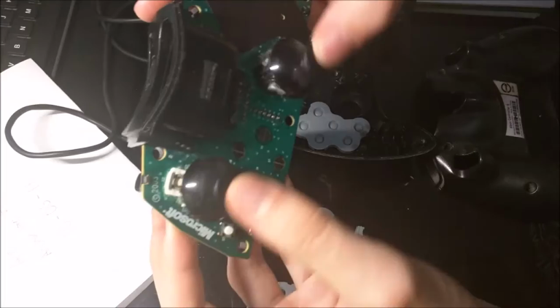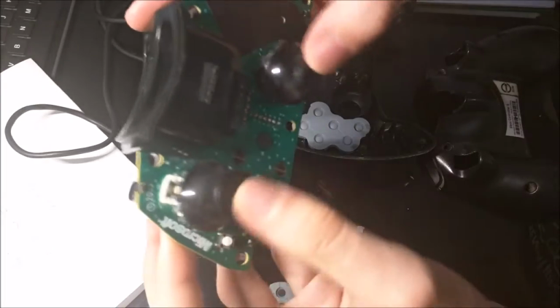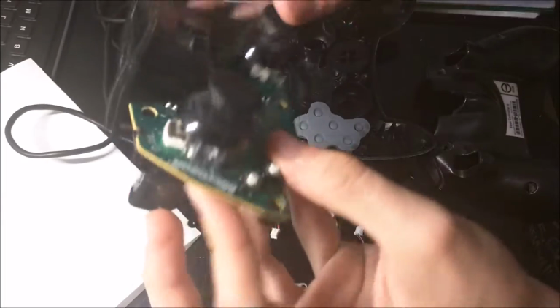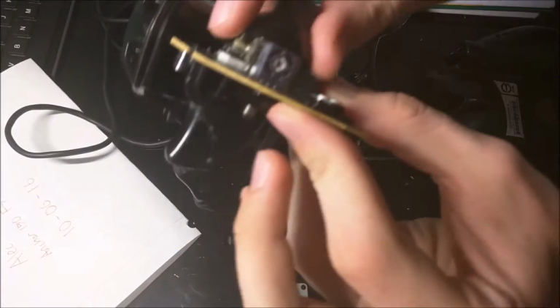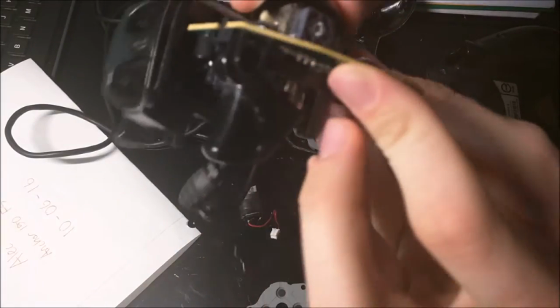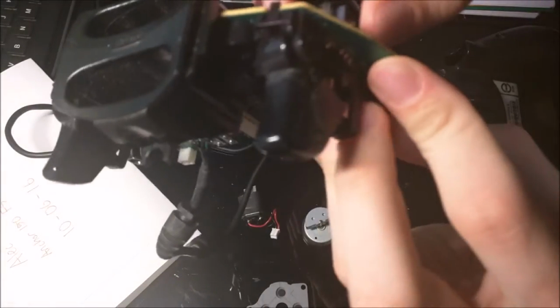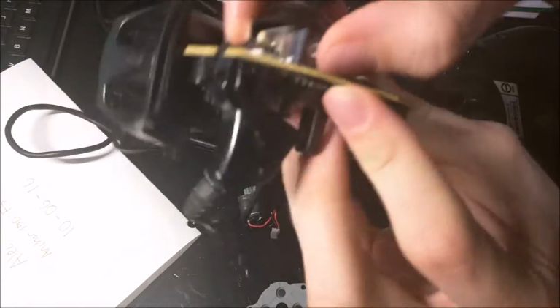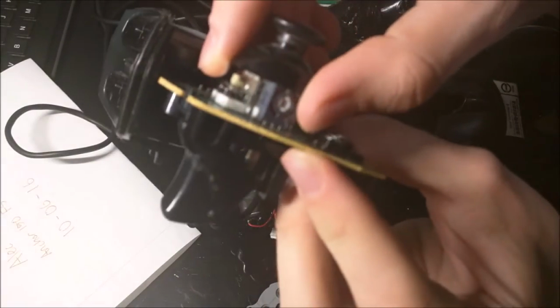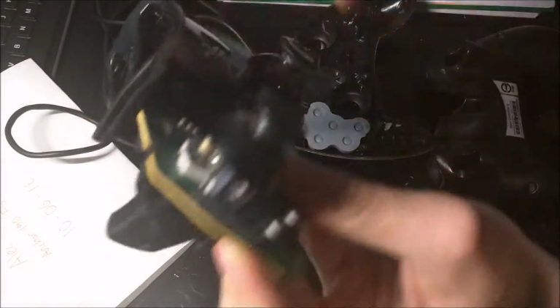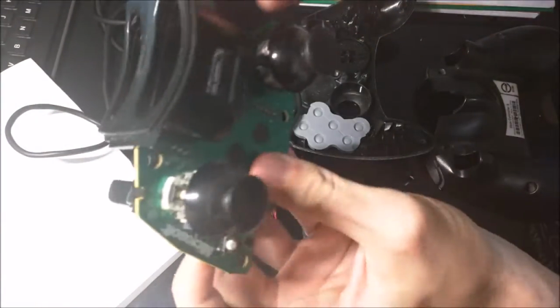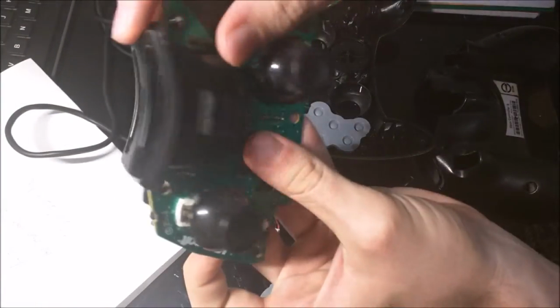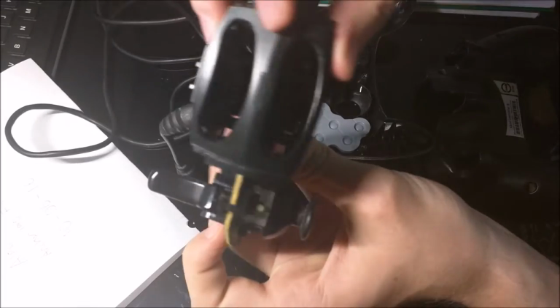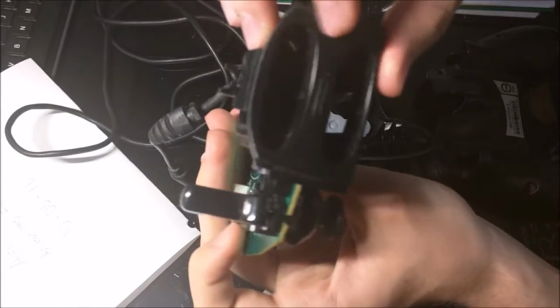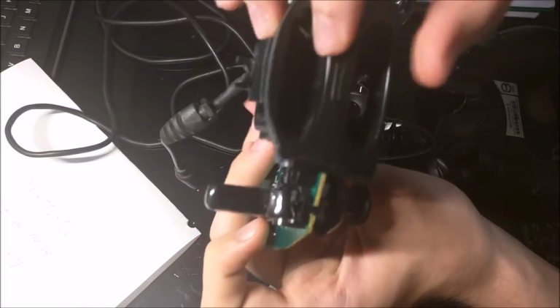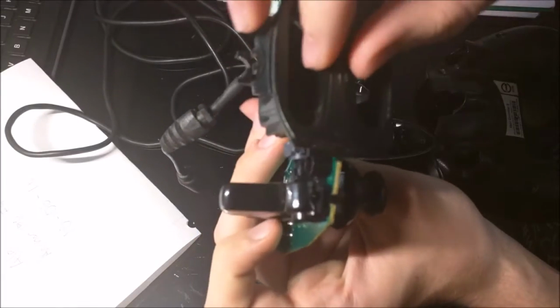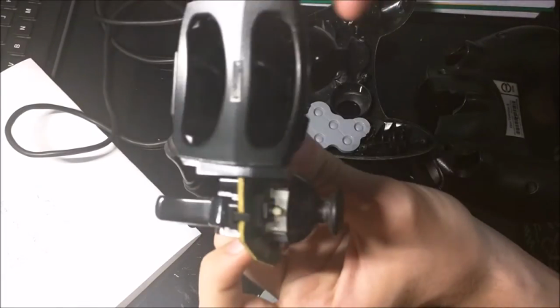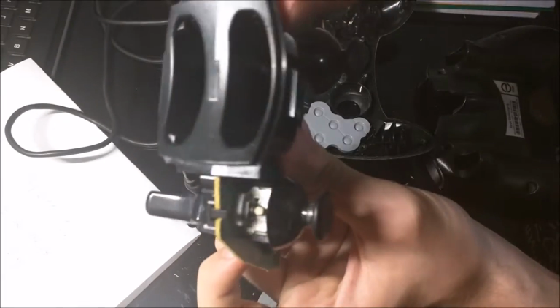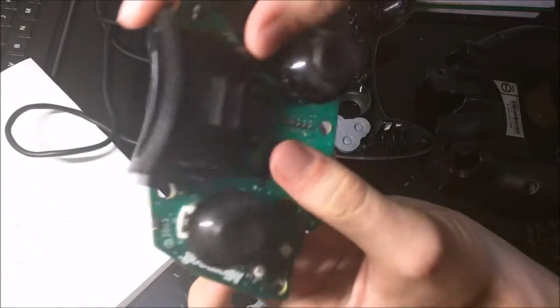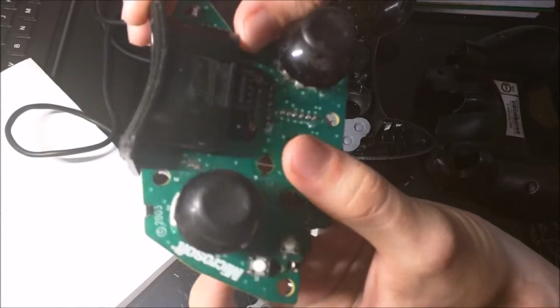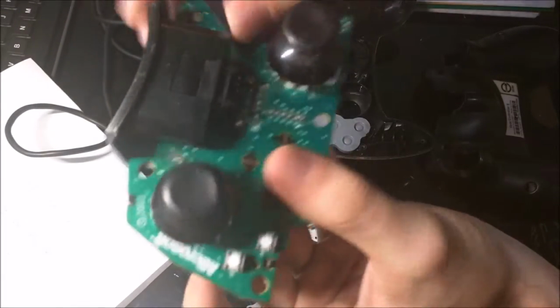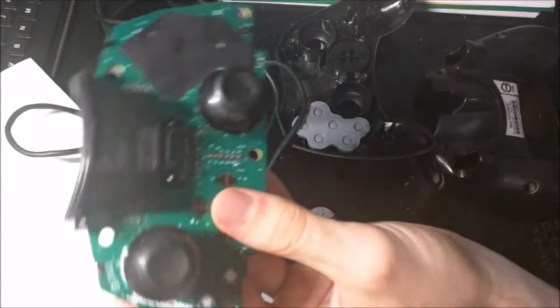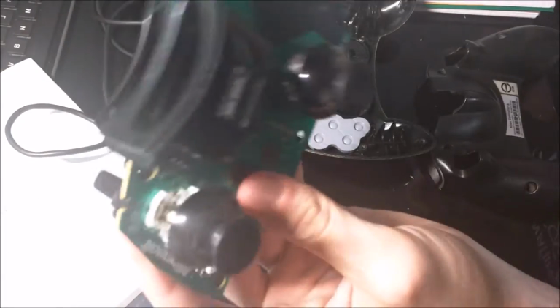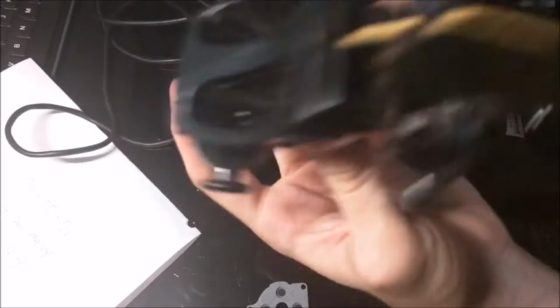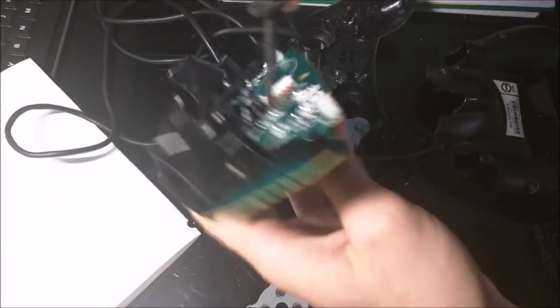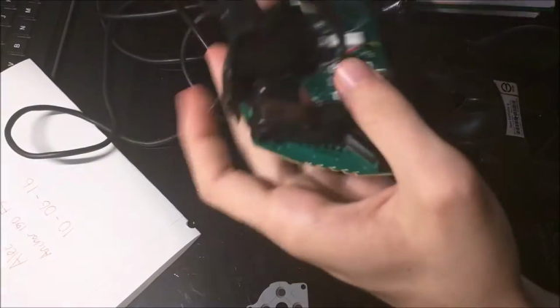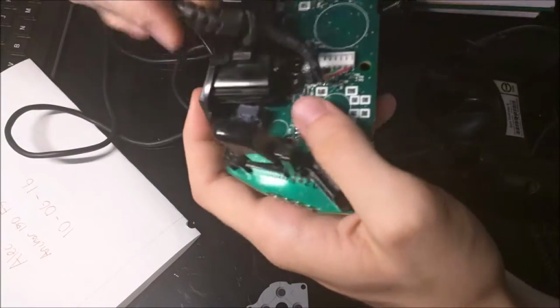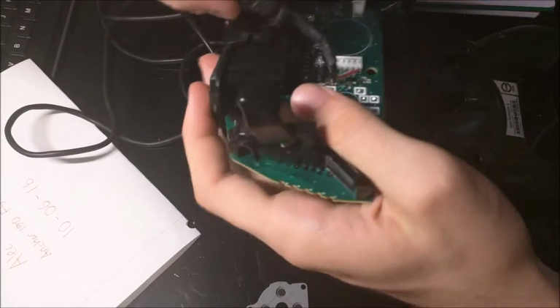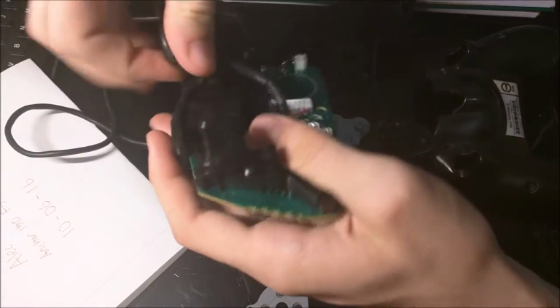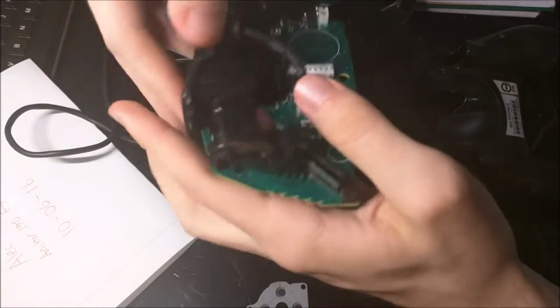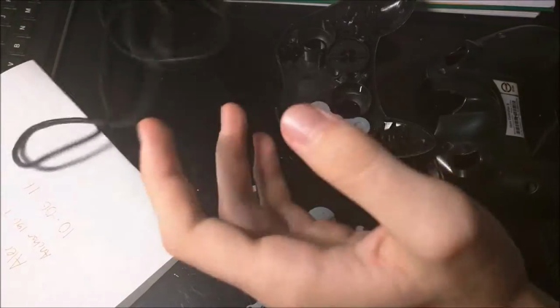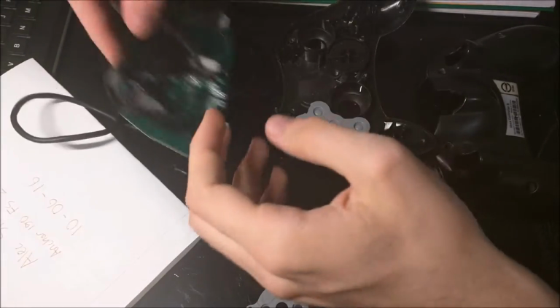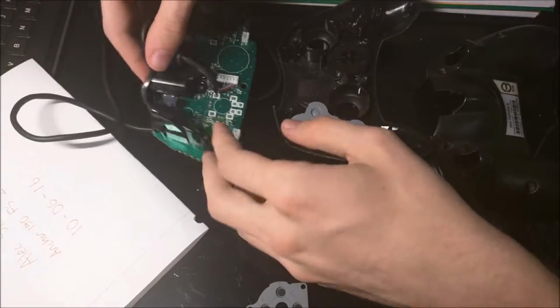Here are your joysticks, soldered onto the PCB, as well as your memory card slots right here. So those are all the major components of this controller.